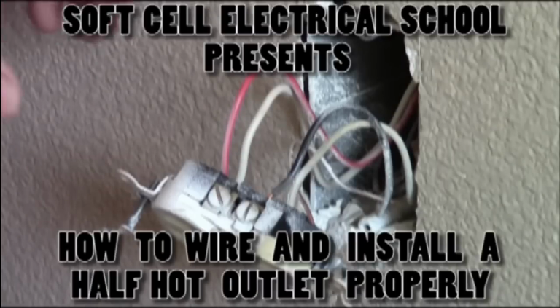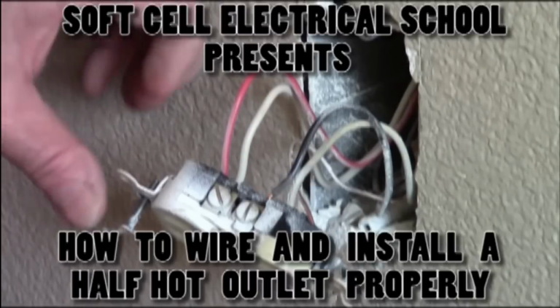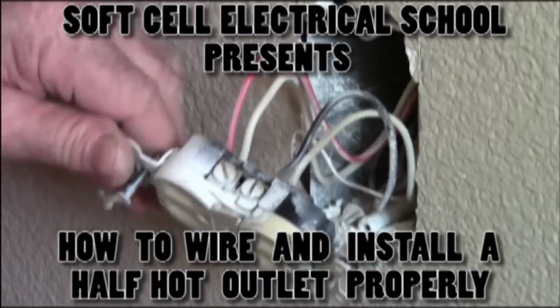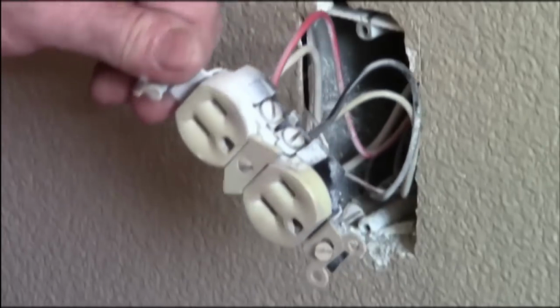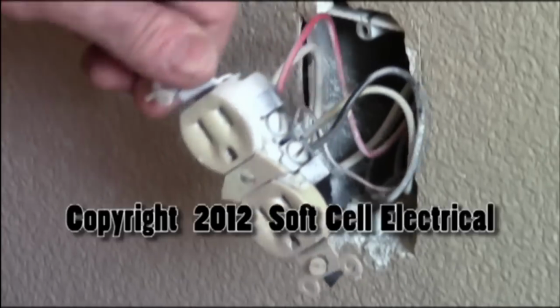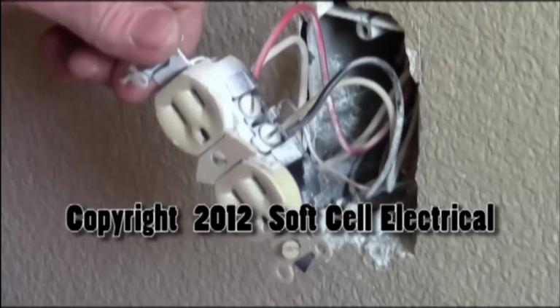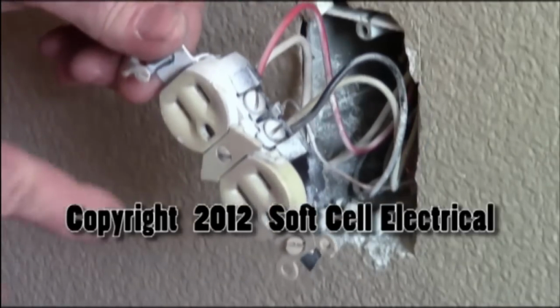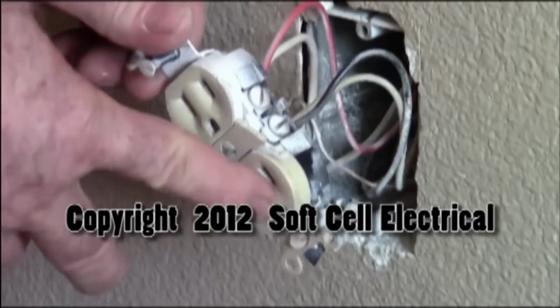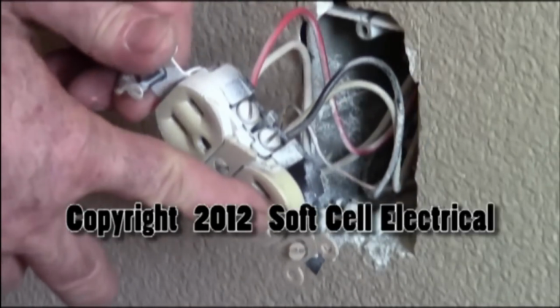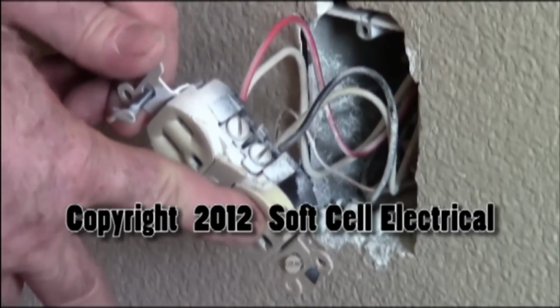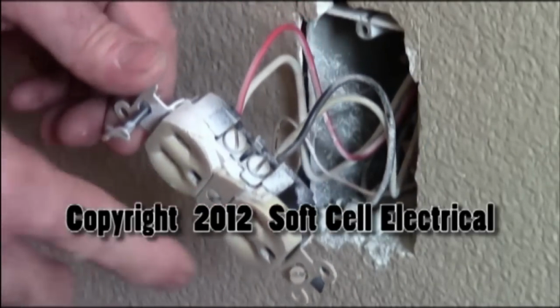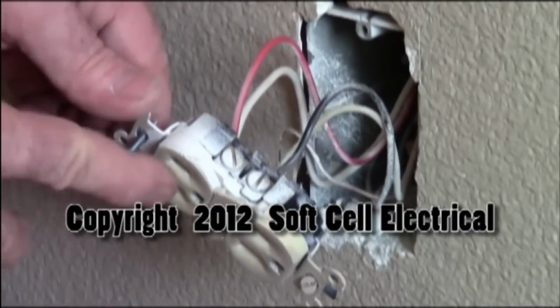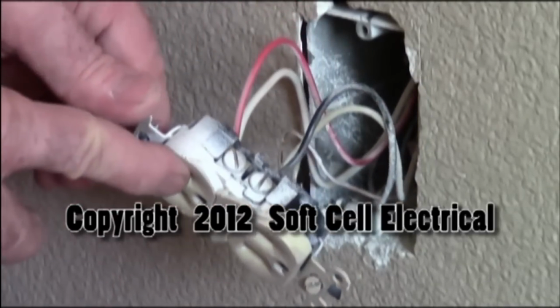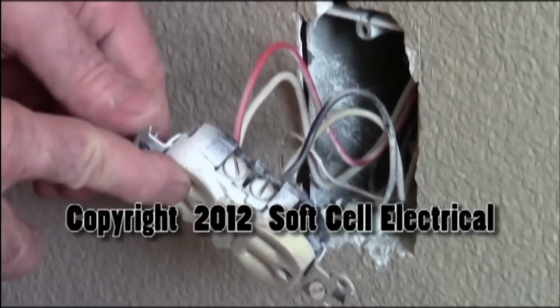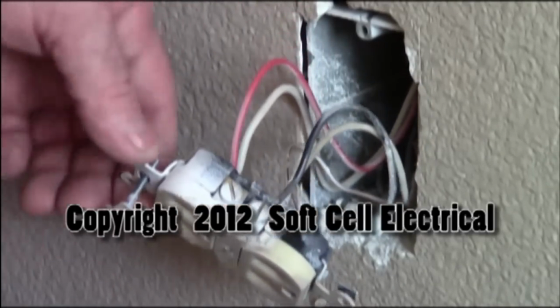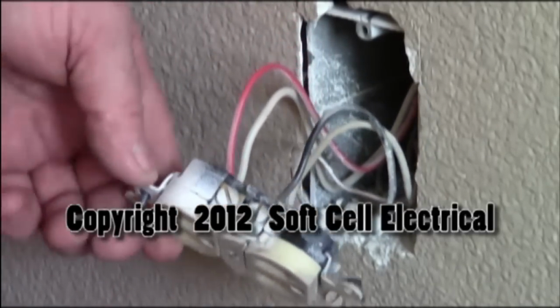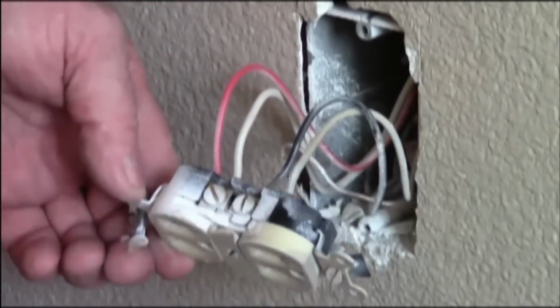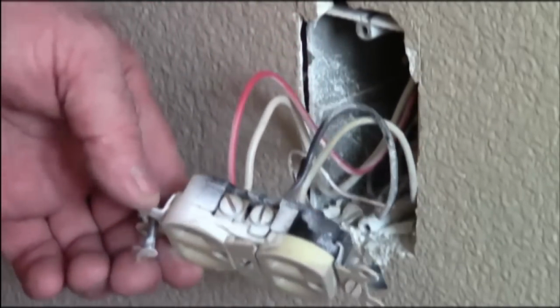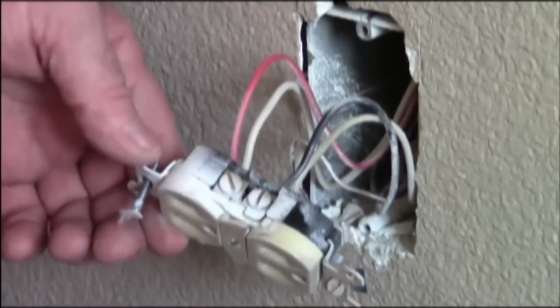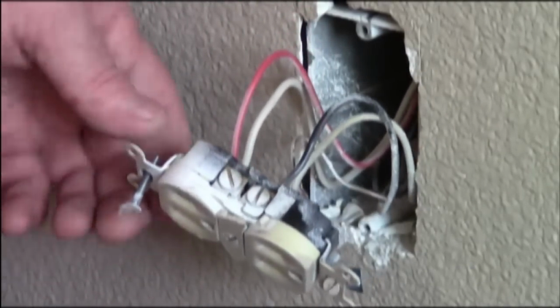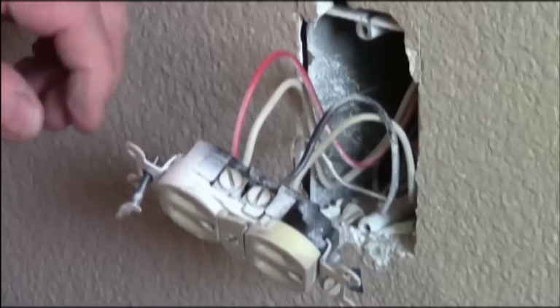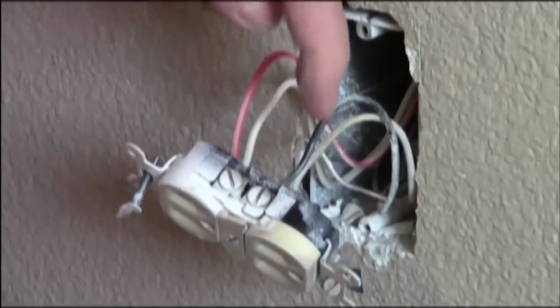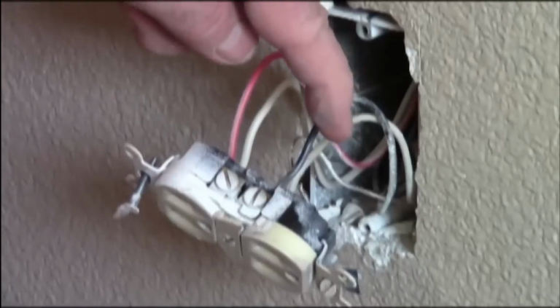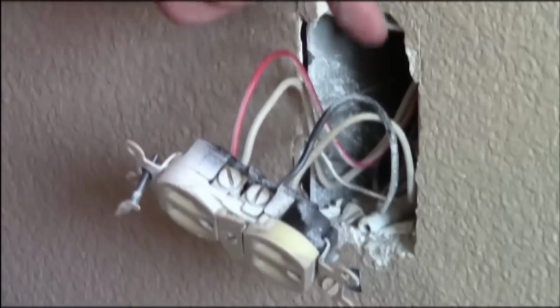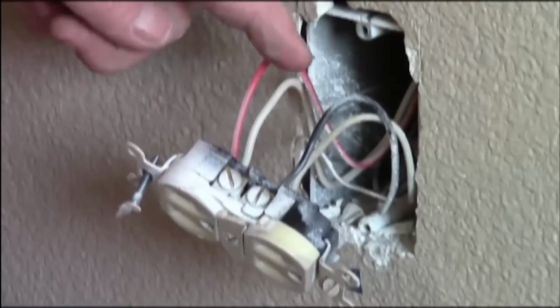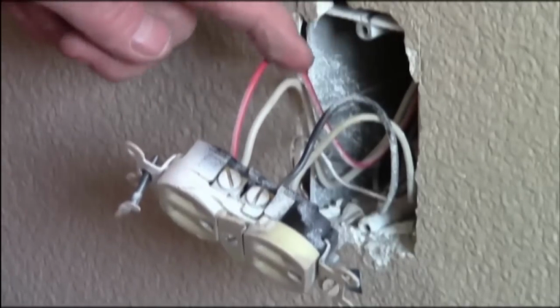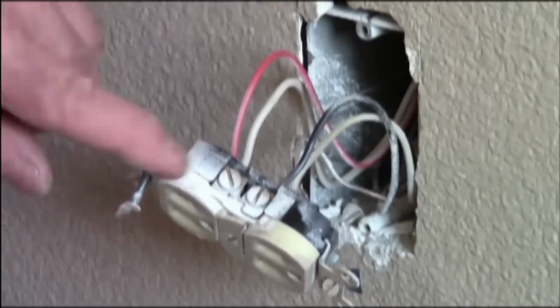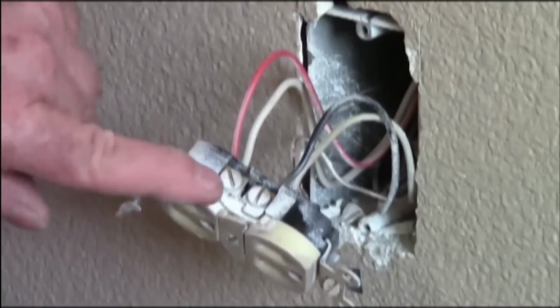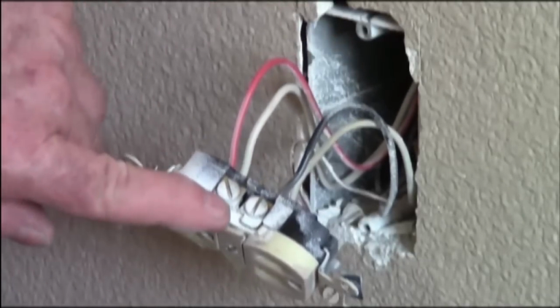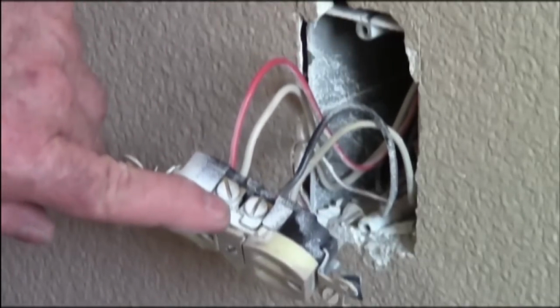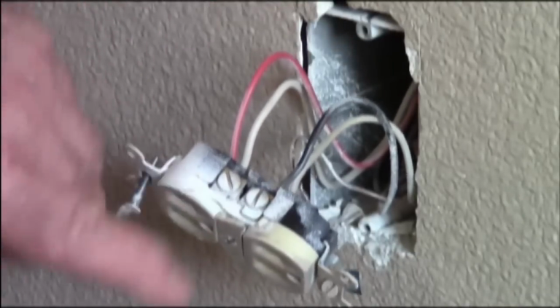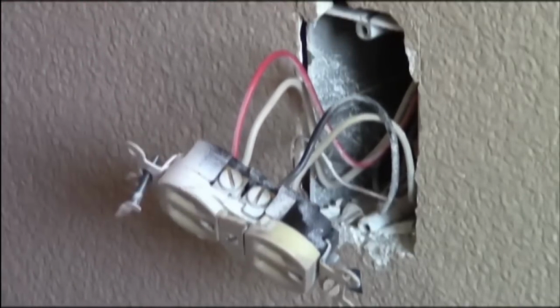A half-hot is a switch where one half is hot all the time and the other half is switched. You can tell this is a half-hot because this is black, this is red, and the tab is knocked out.